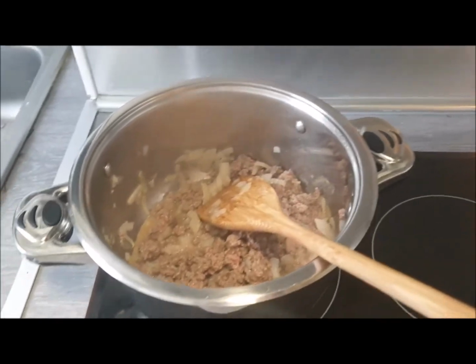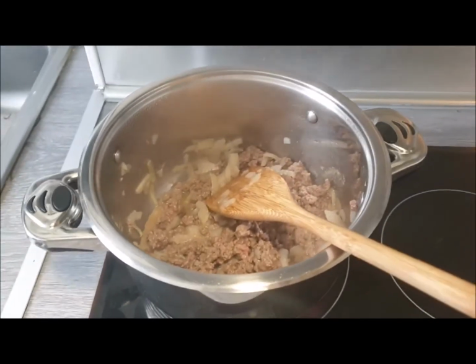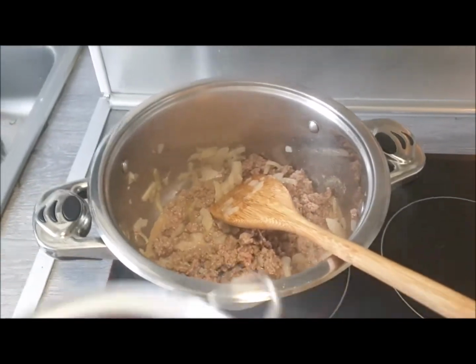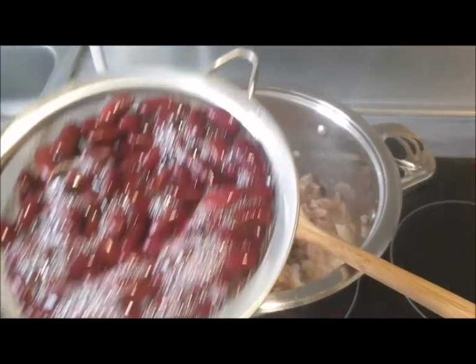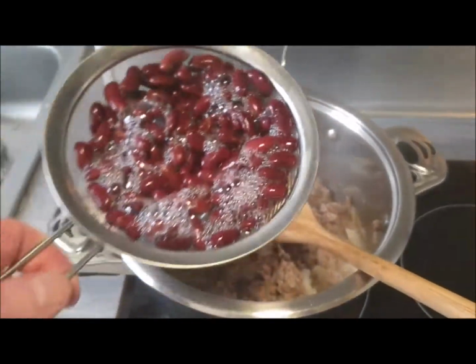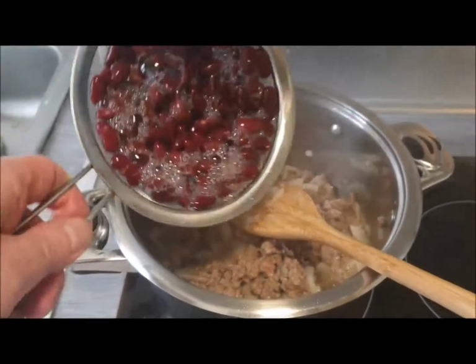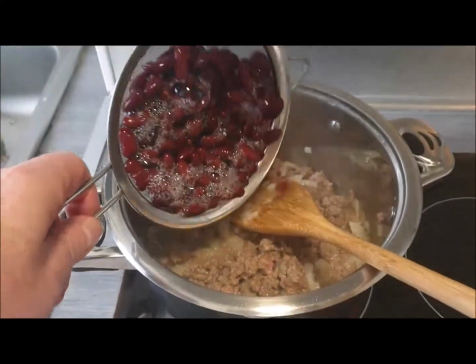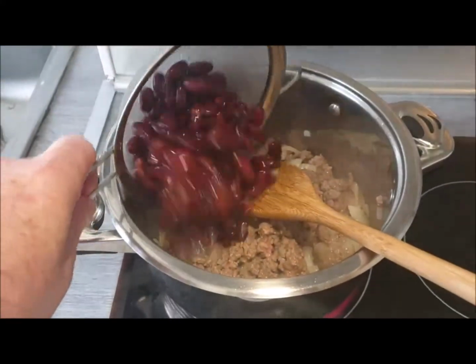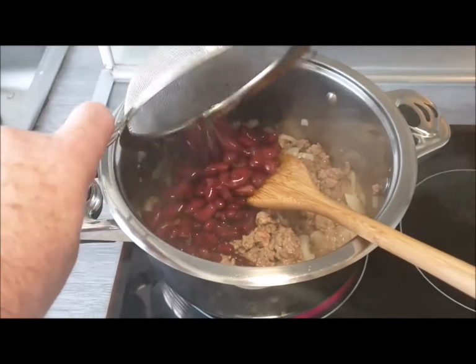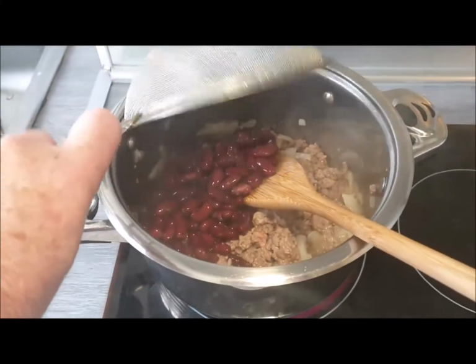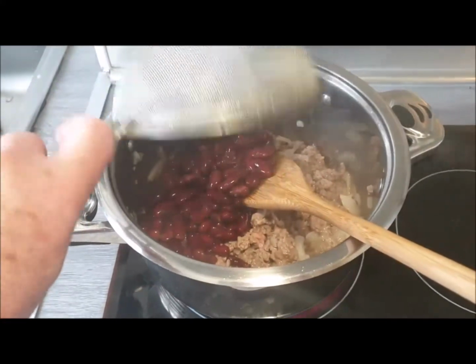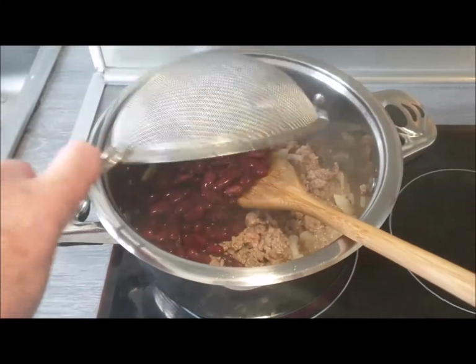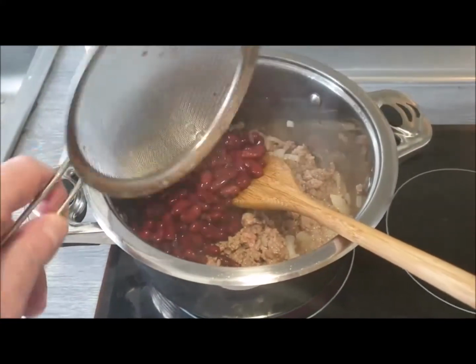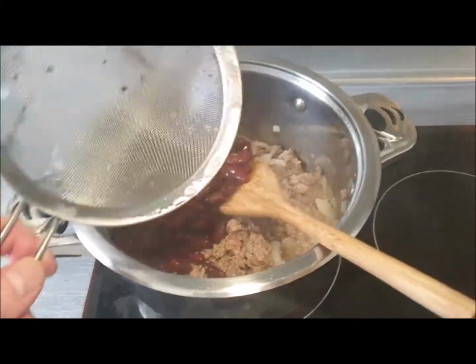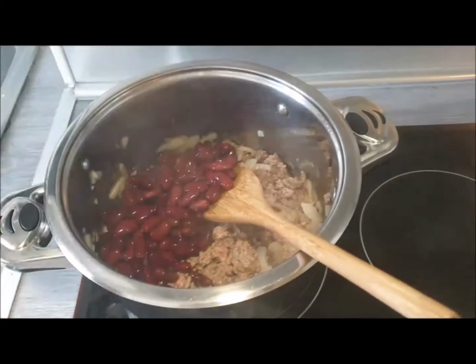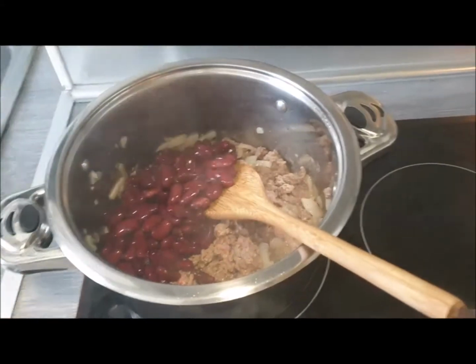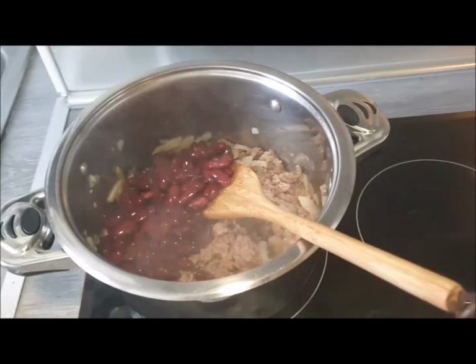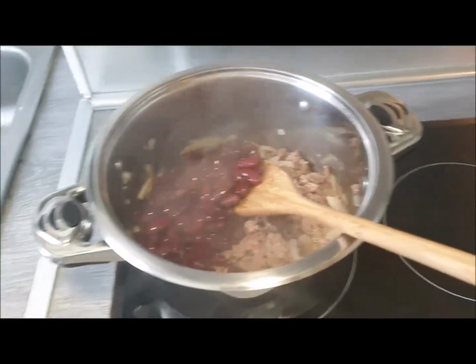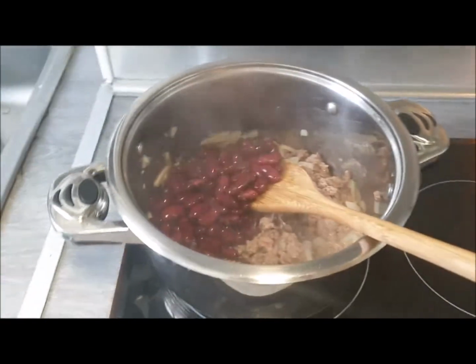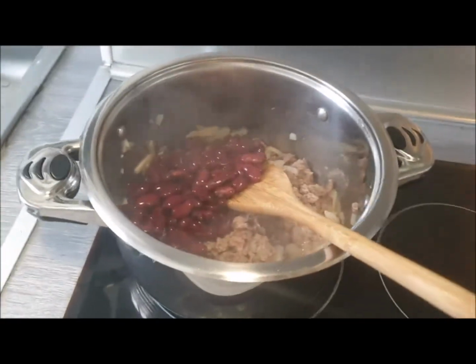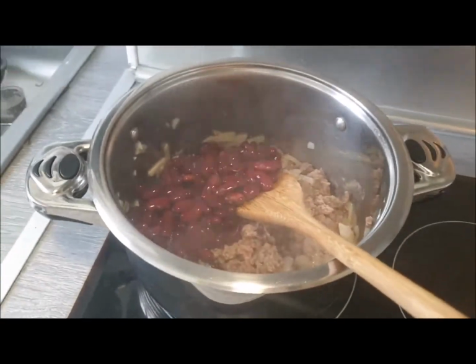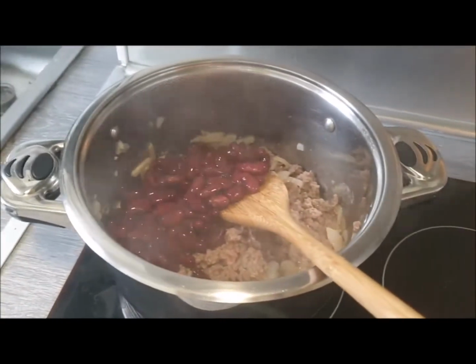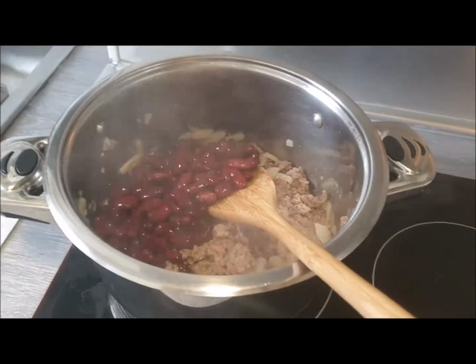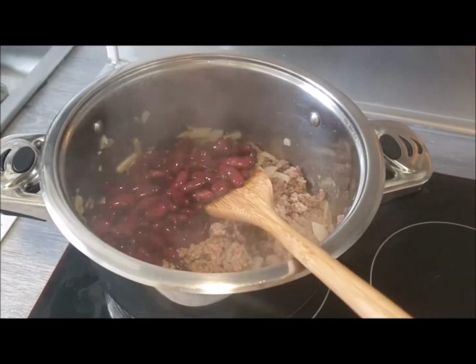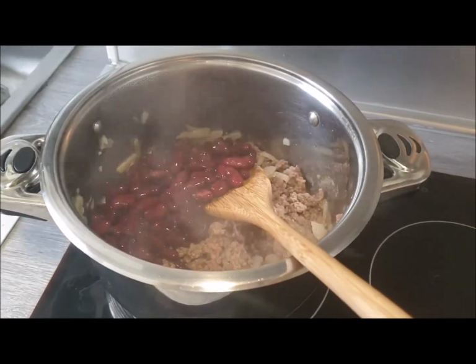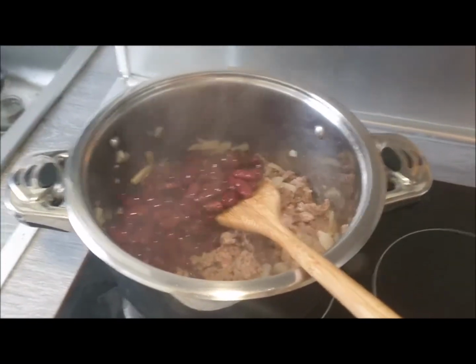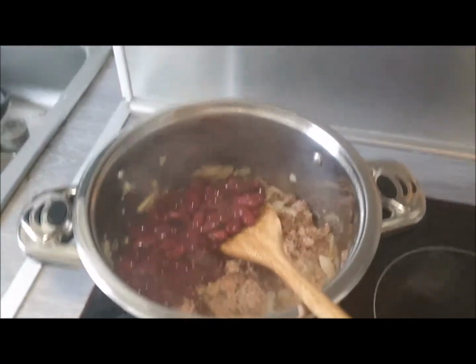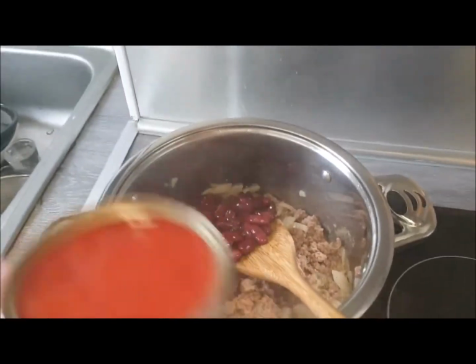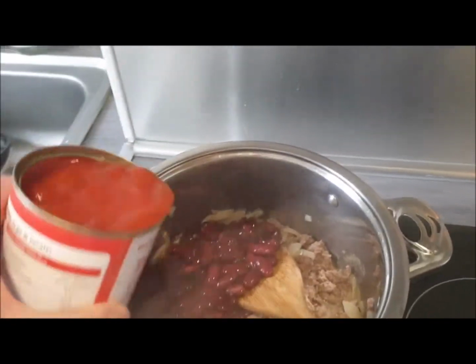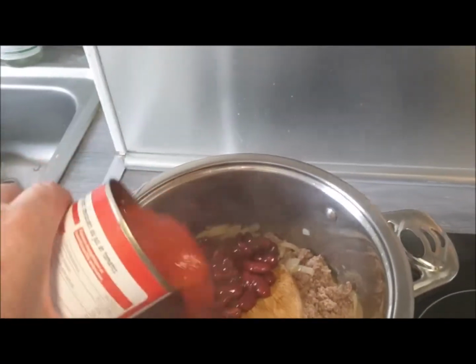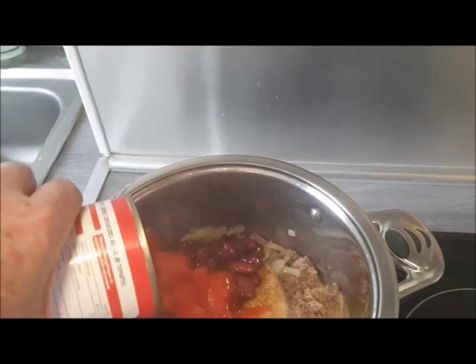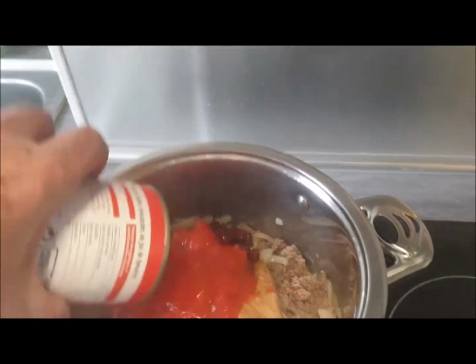I drained and rinsed the beans in cold water. The tomato I will just pour straight from the can, juice and all.